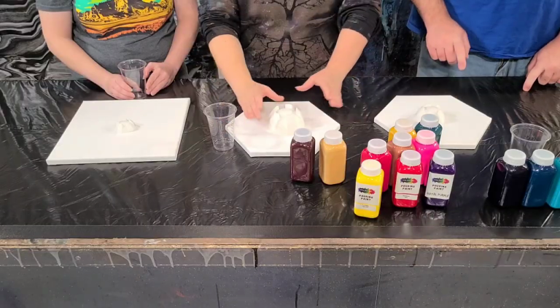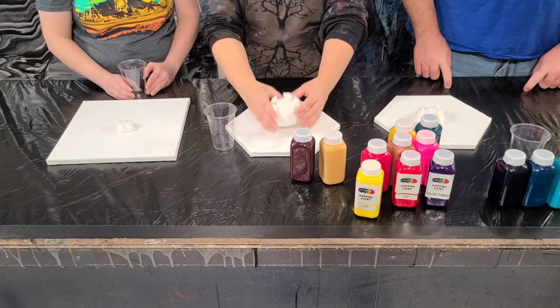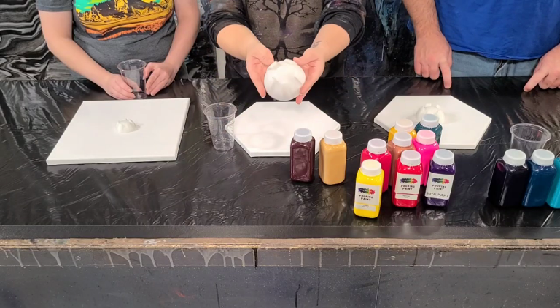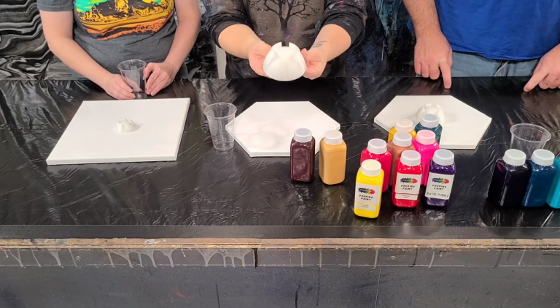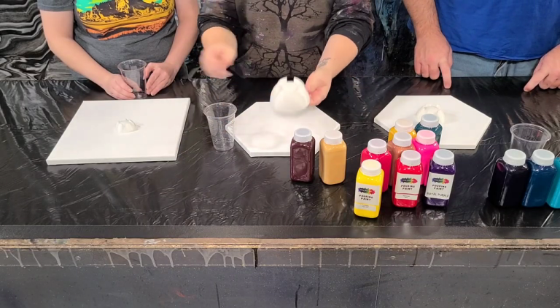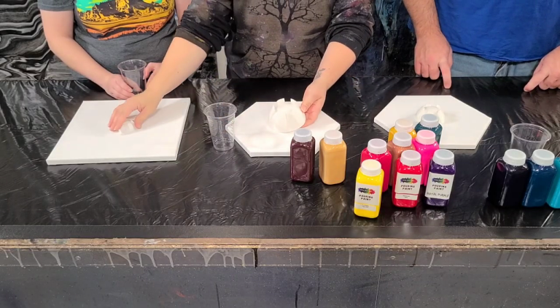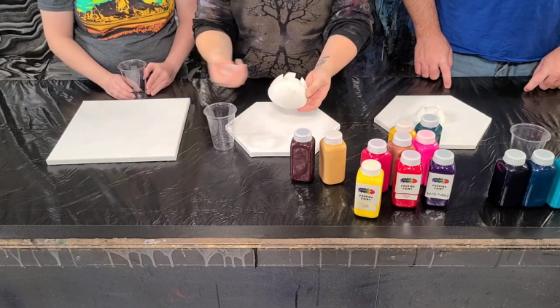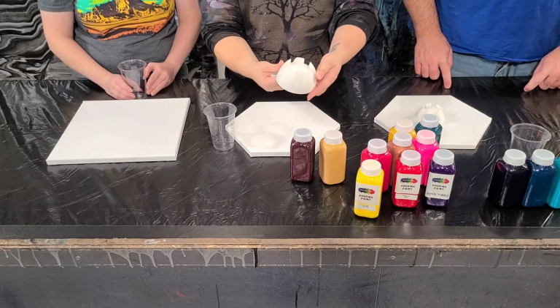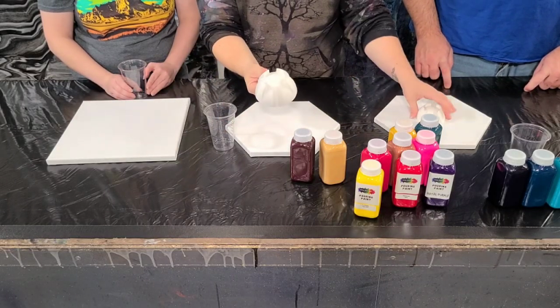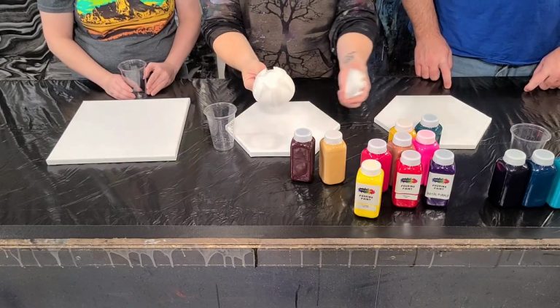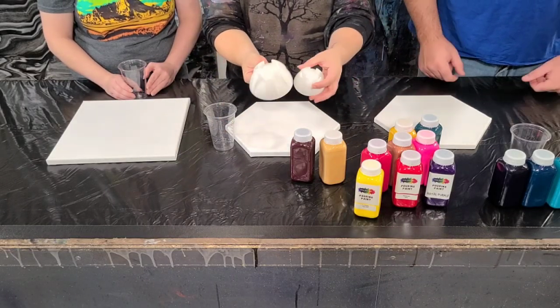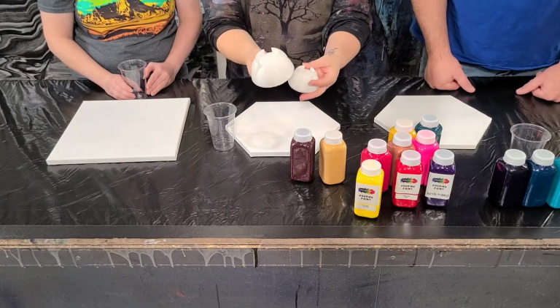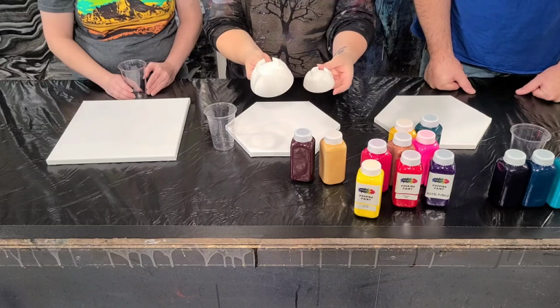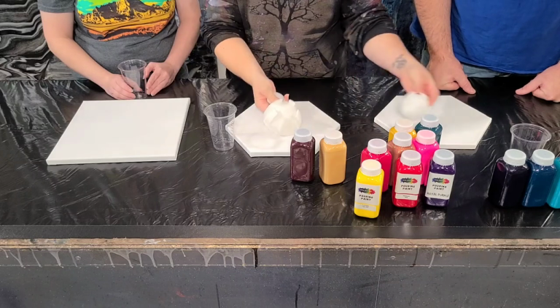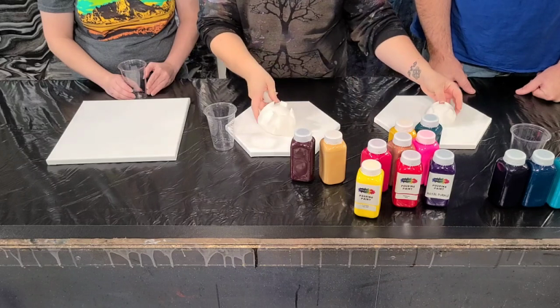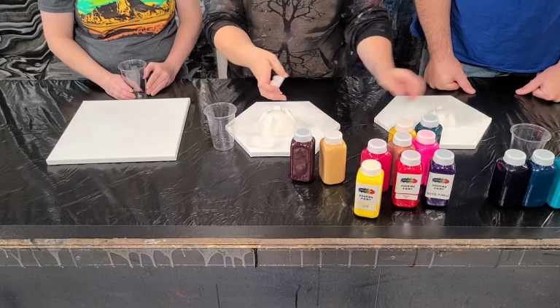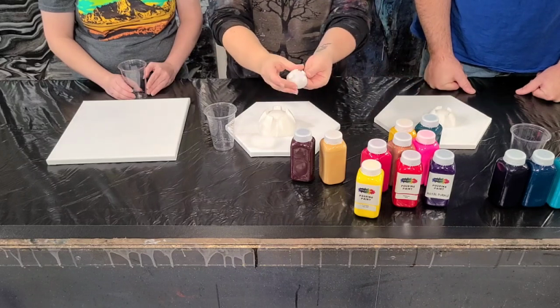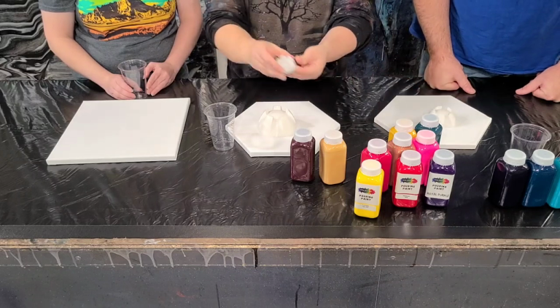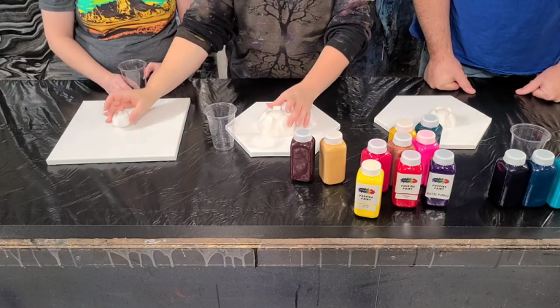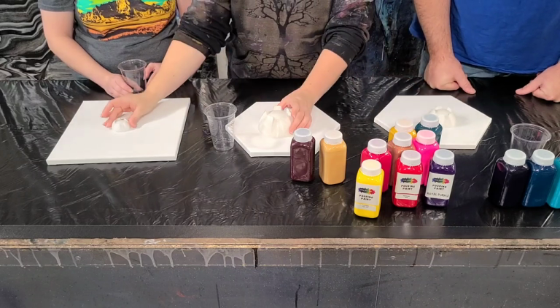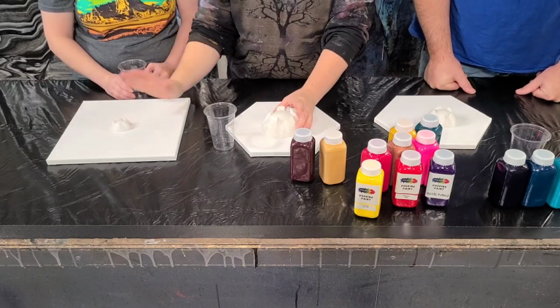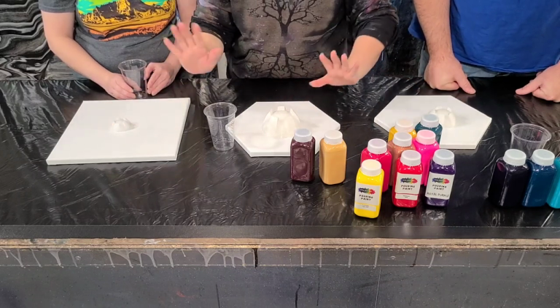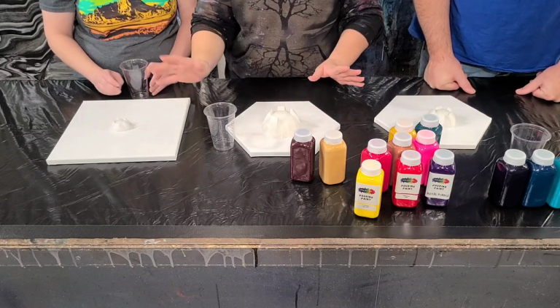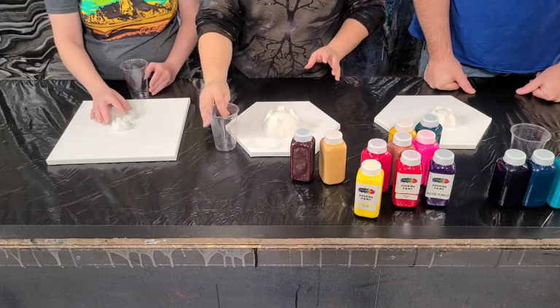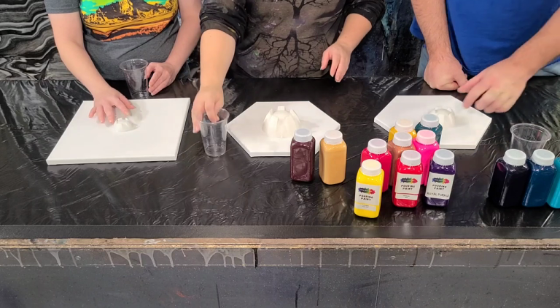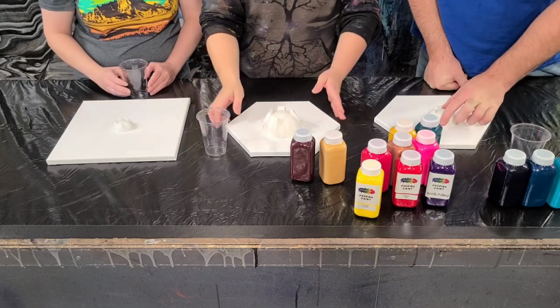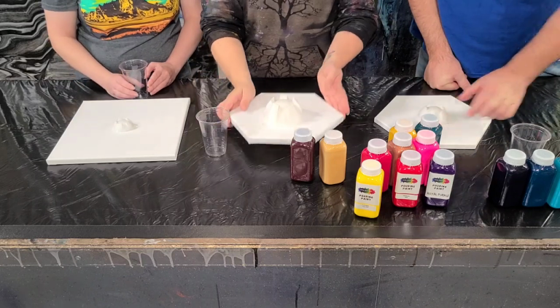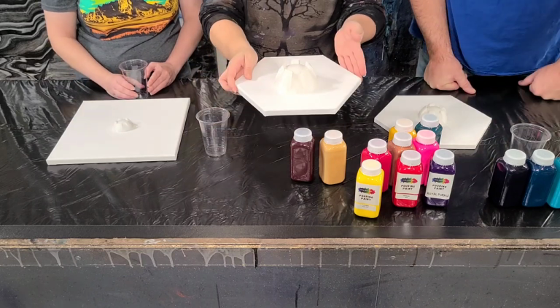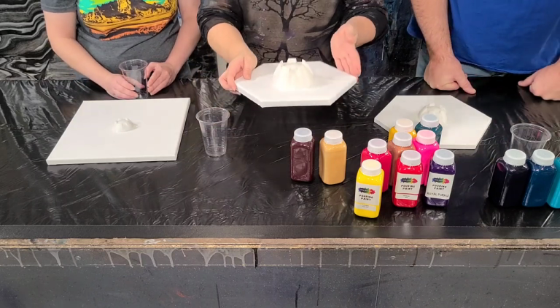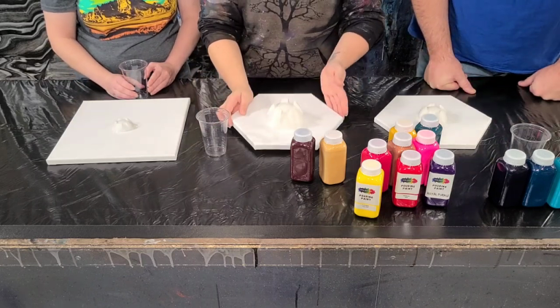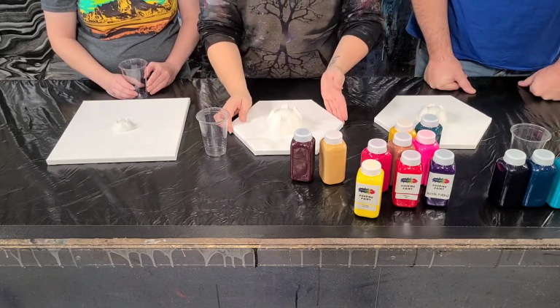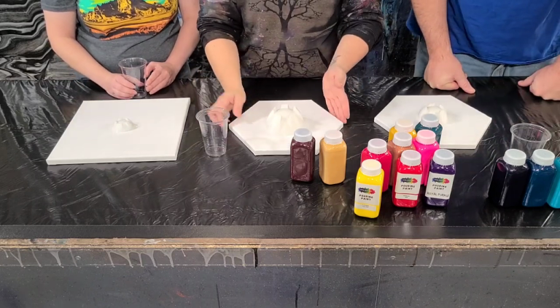So I have — for those who don't know — my bottle bottoms come in a set of three: there's four inches, three inches, and two inches. So we're each gonna use one of them. Mitch and I have hexagon canvases — so fun.